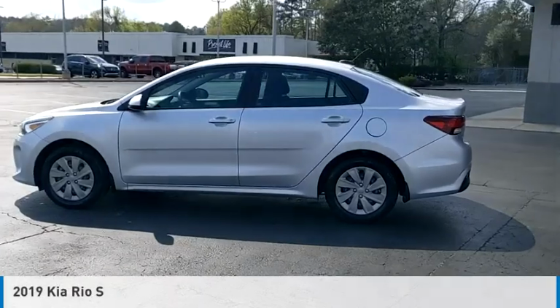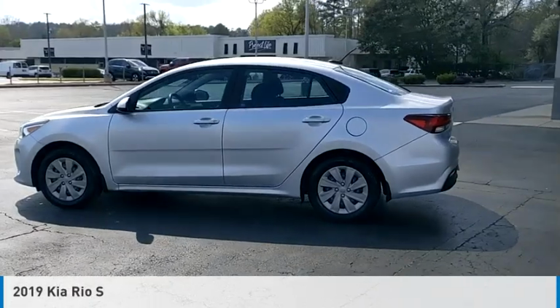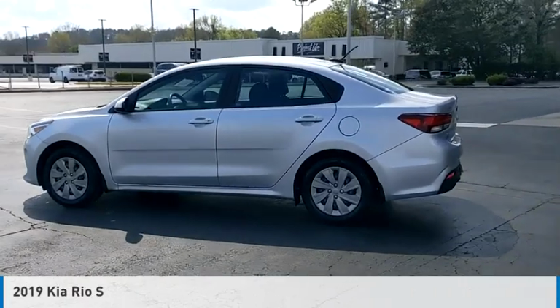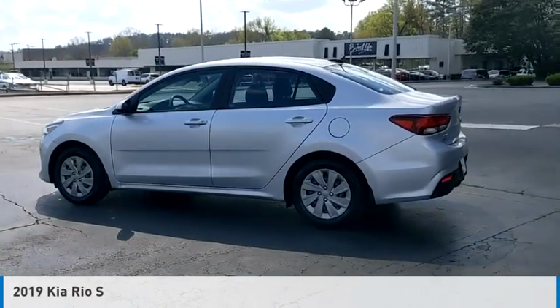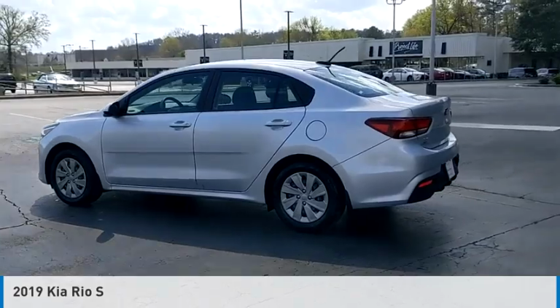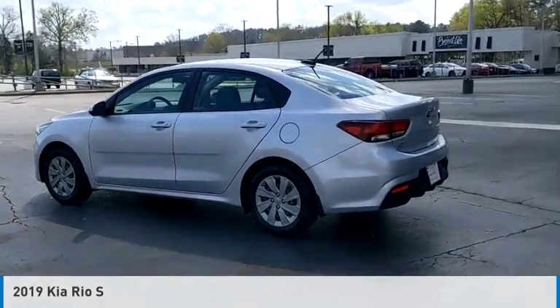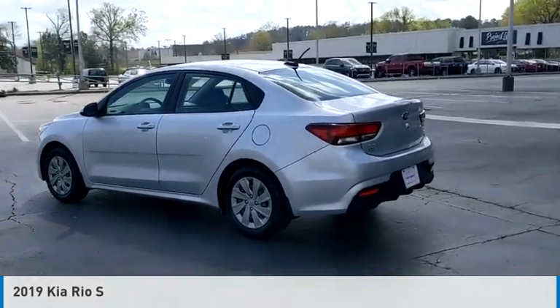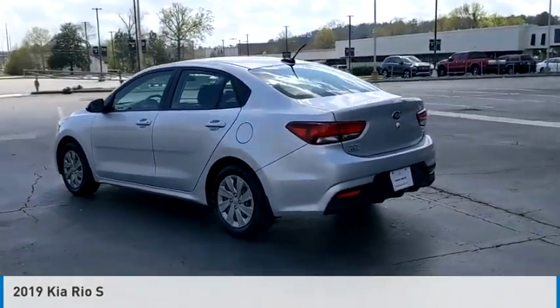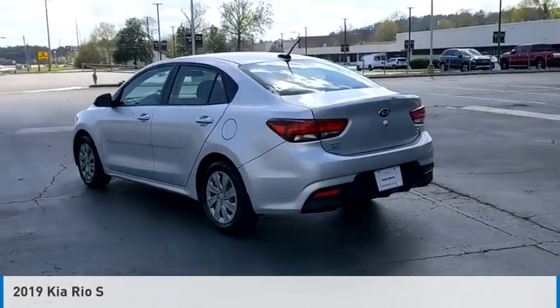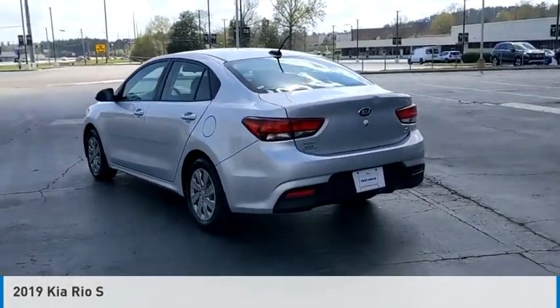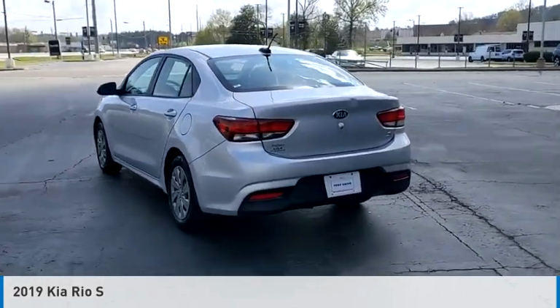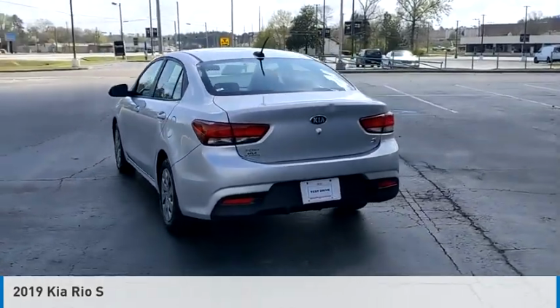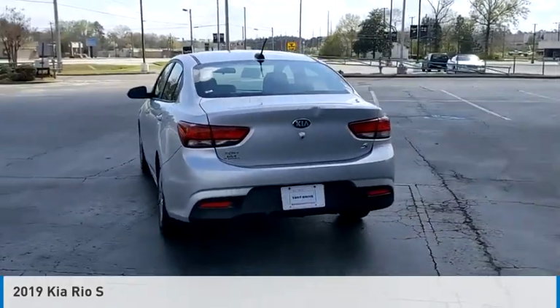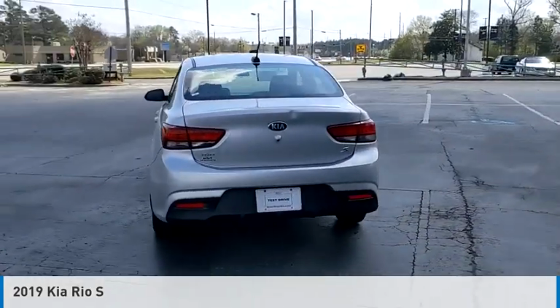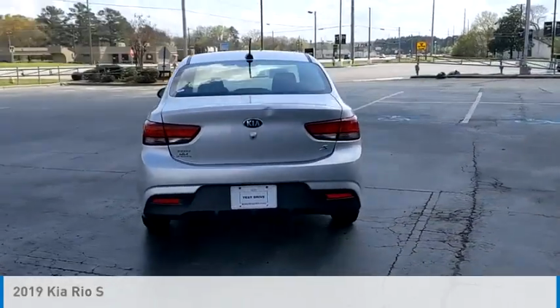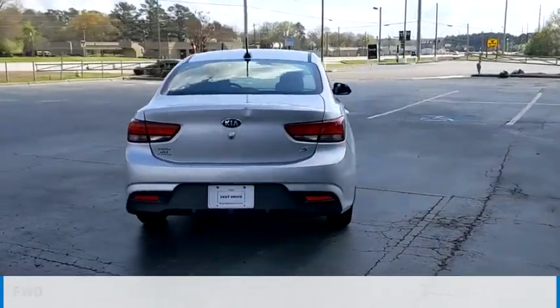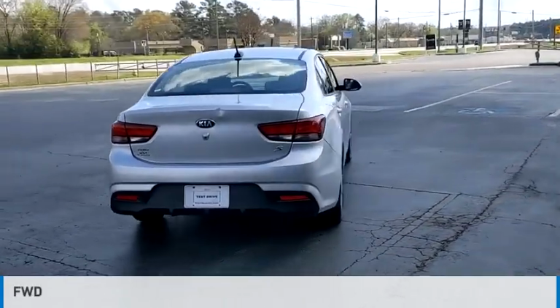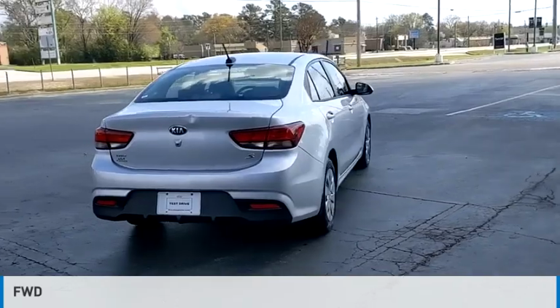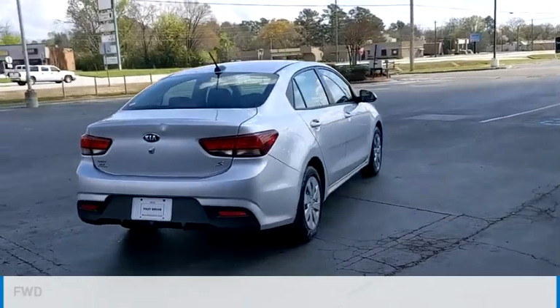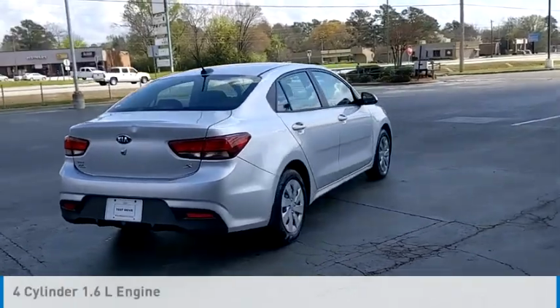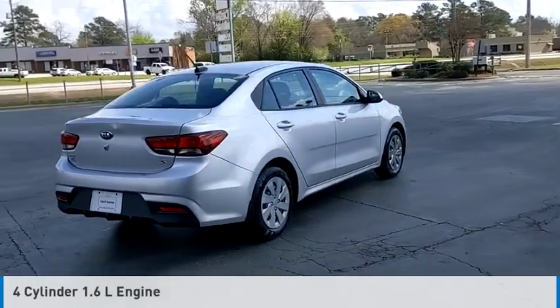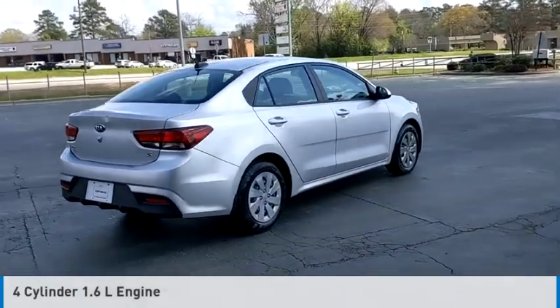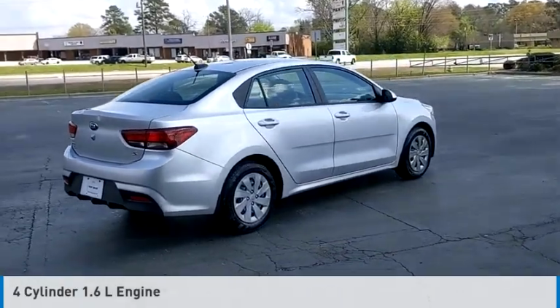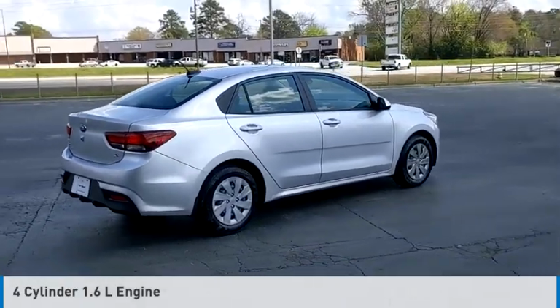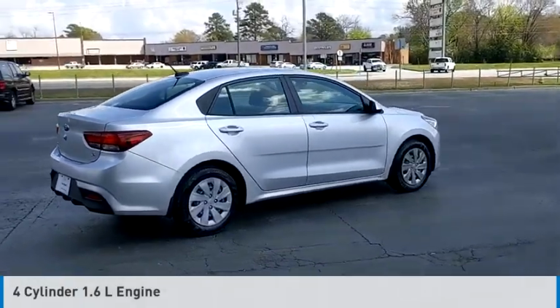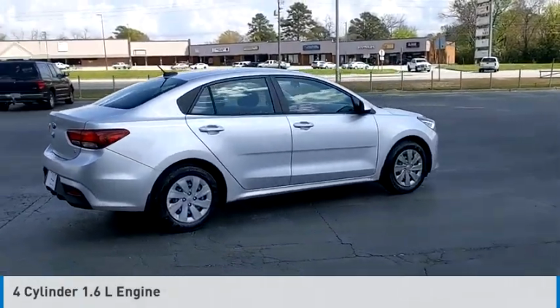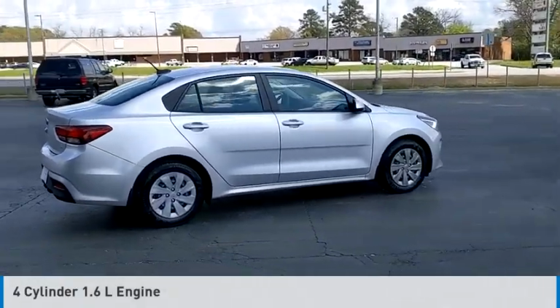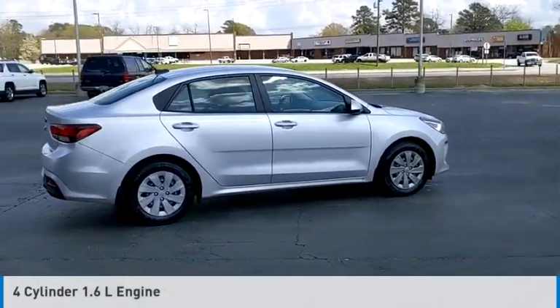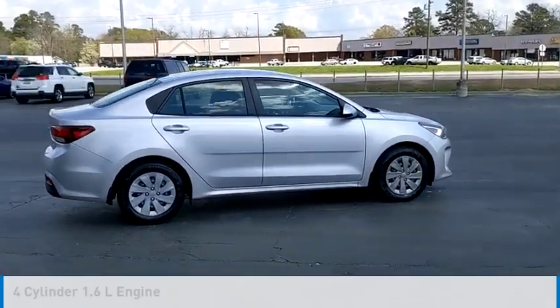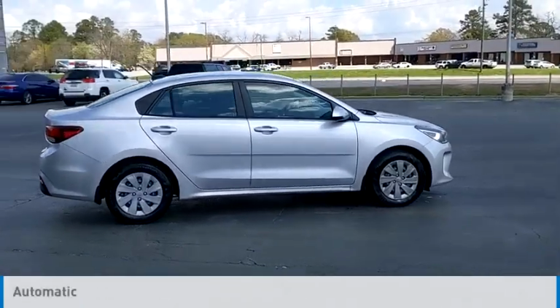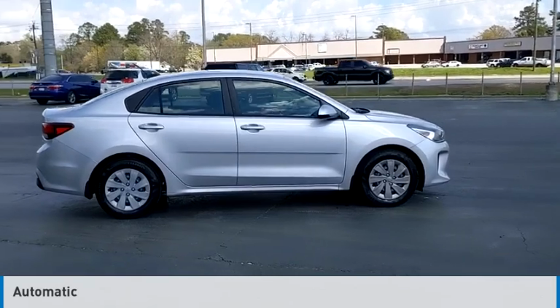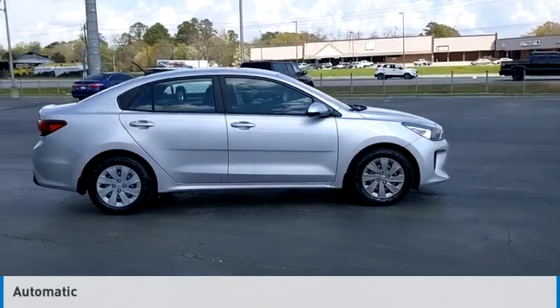Stop by and take a look at the 2019 Rio. This vehicle is powered by a front wheel drive, four-cylinder, 1.6 liter engine, and comes with an automatic transmission.